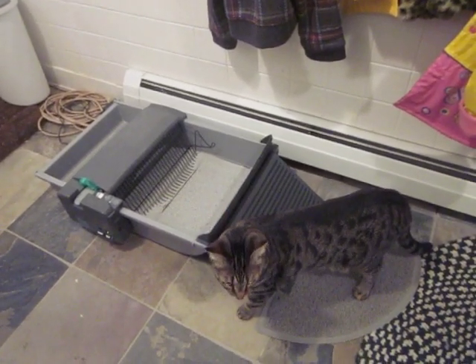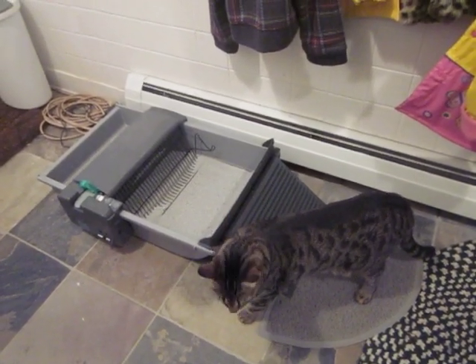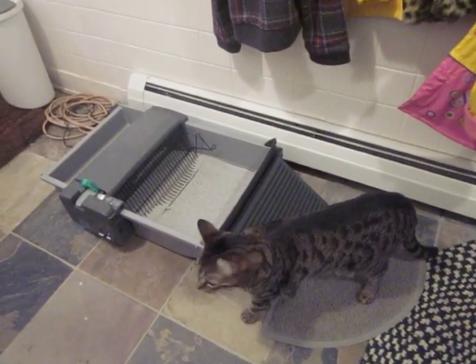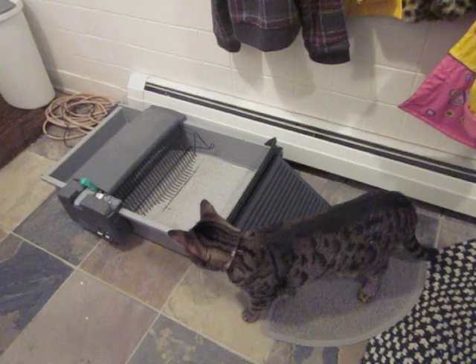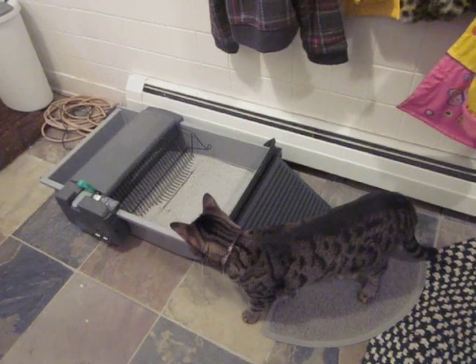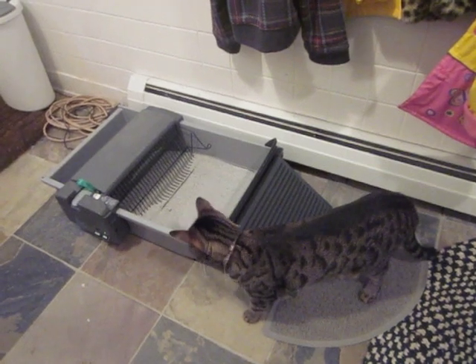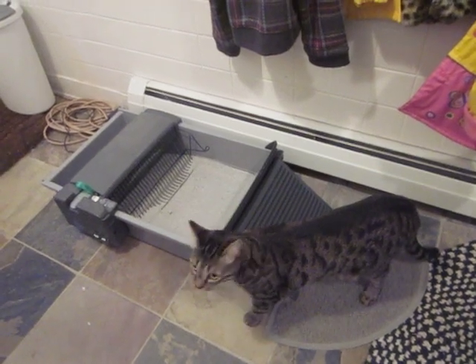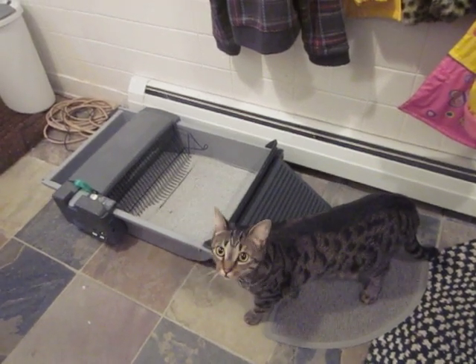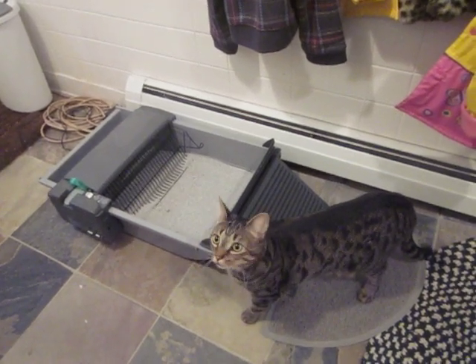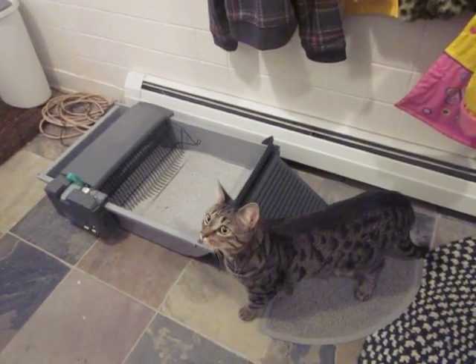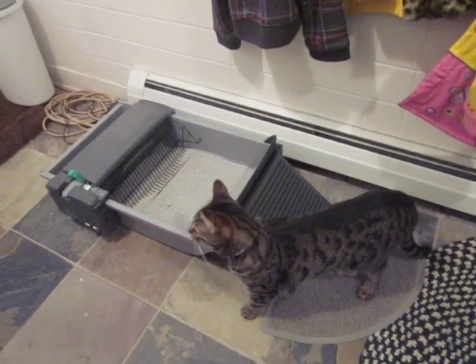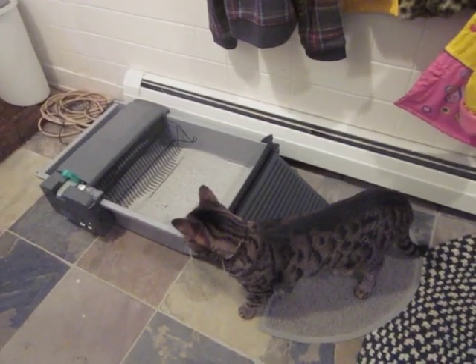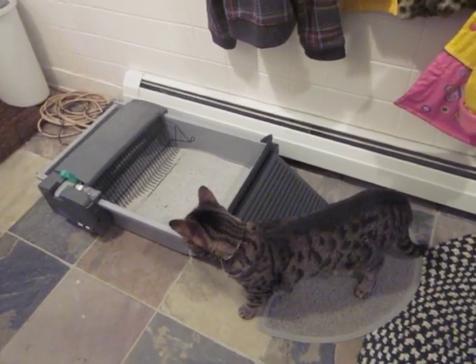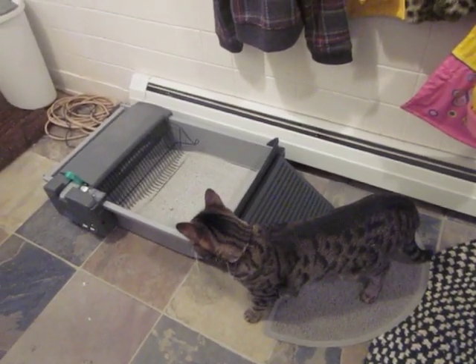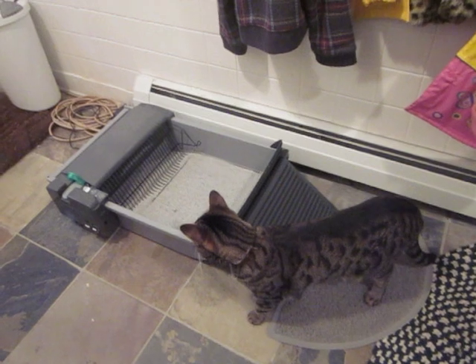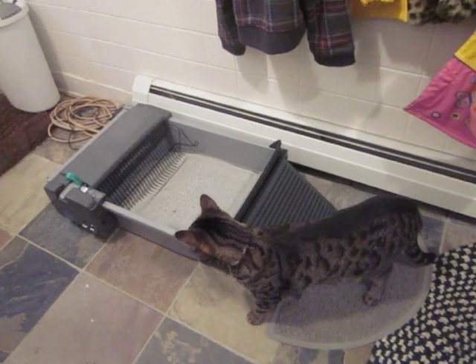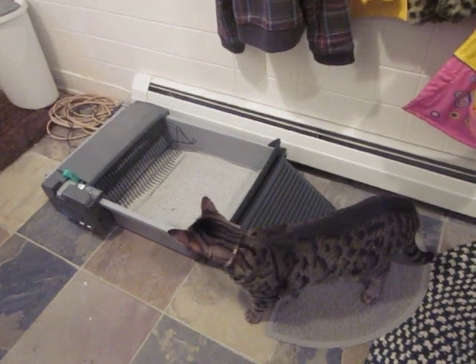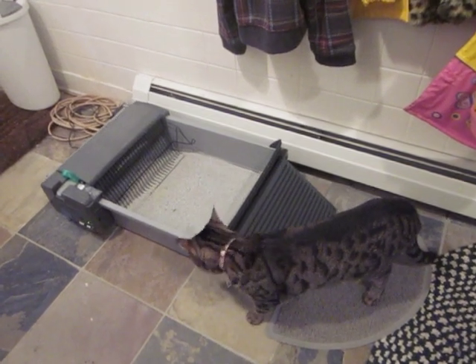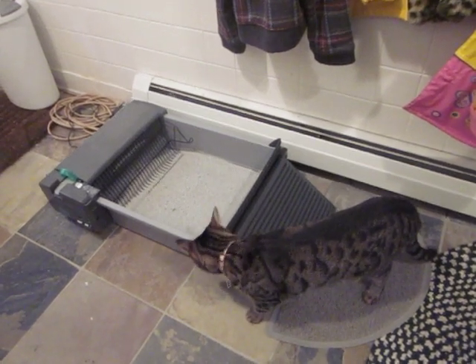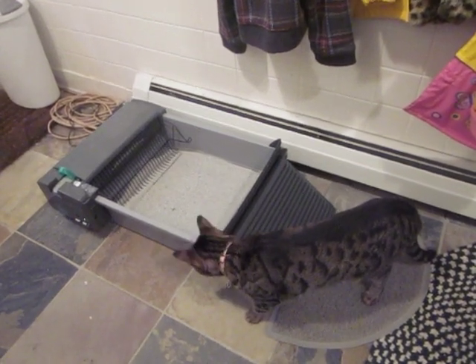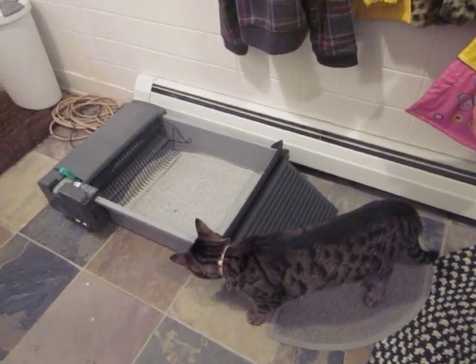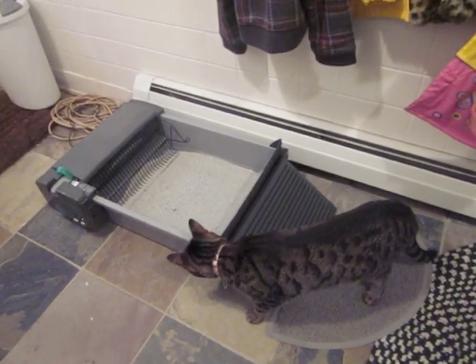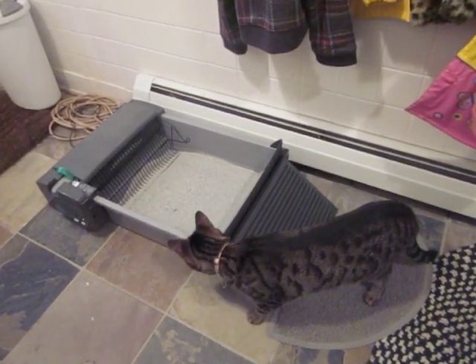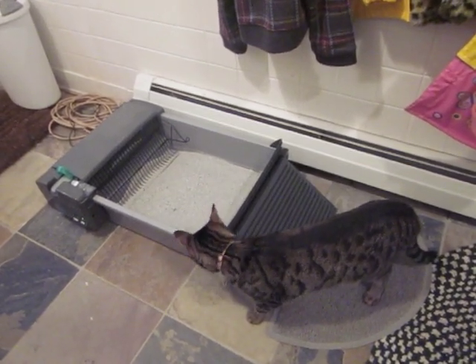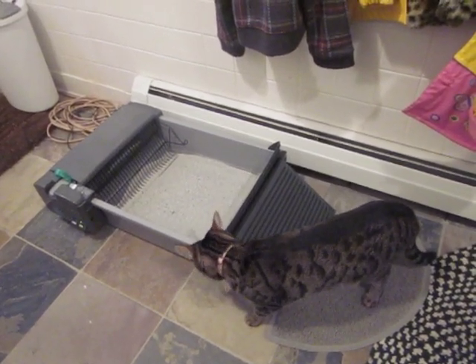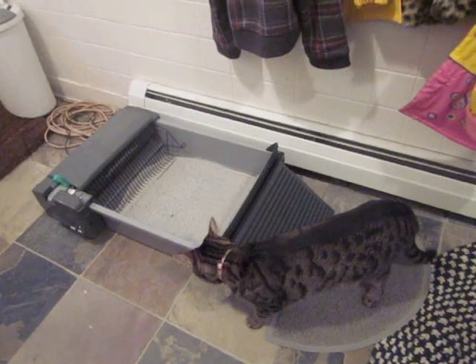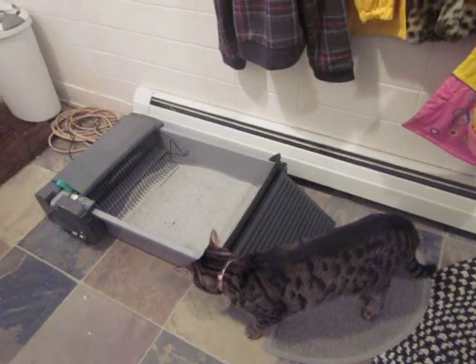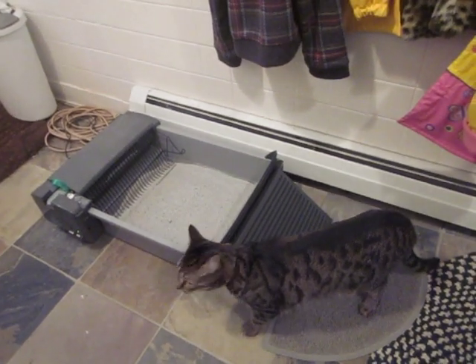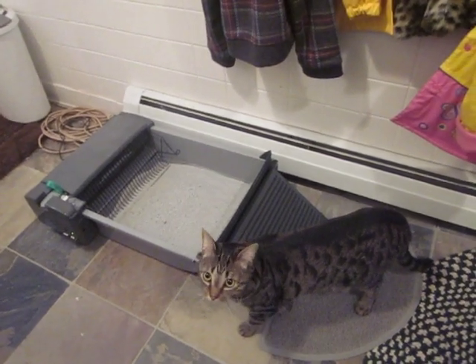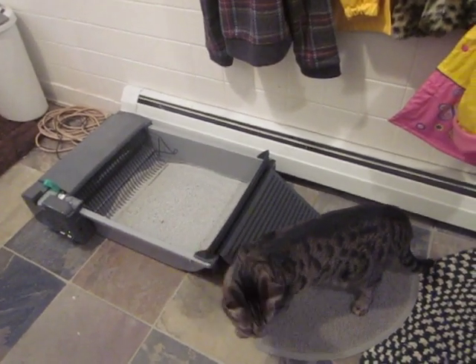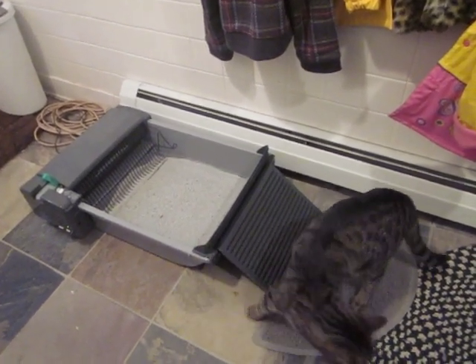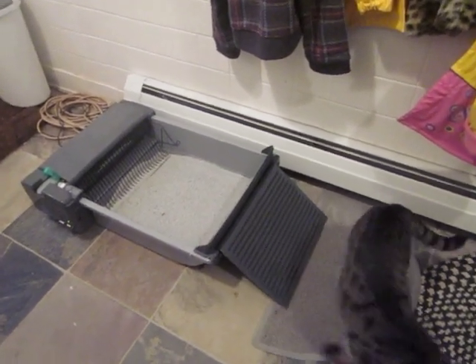Rosie likes her litter box. She's obviously not put off by the whole thing moving around. In fact, when it comes on, the cats and the children all come running.